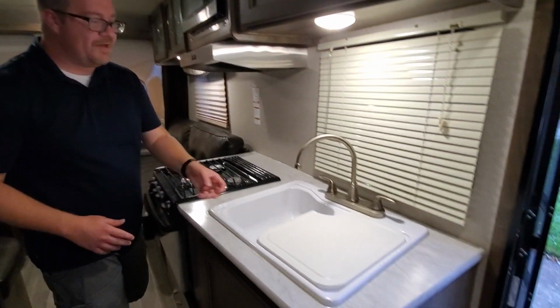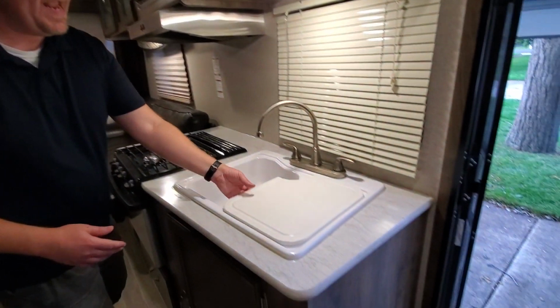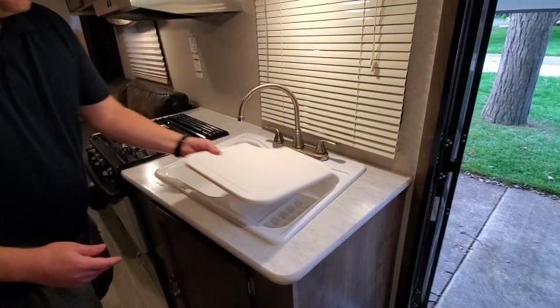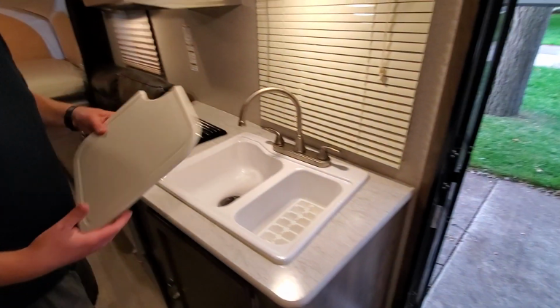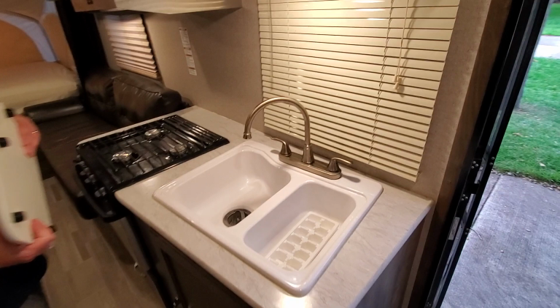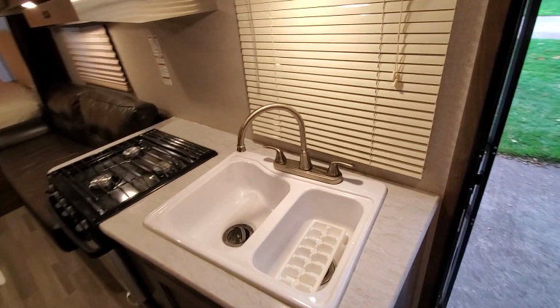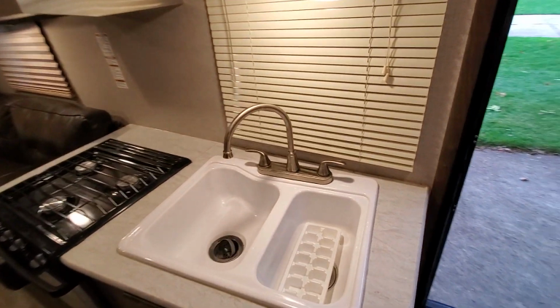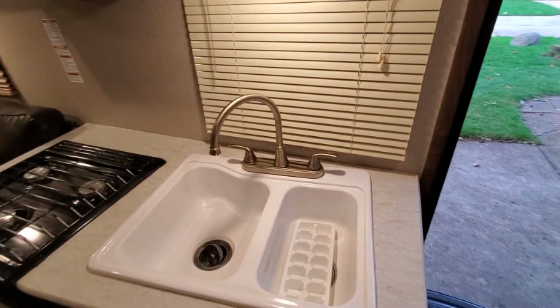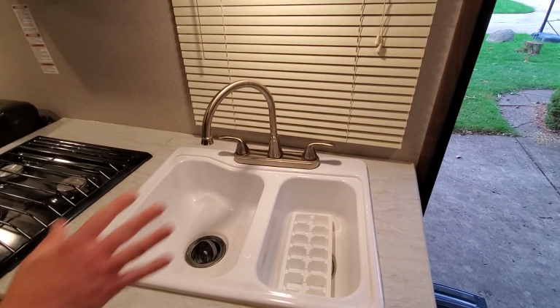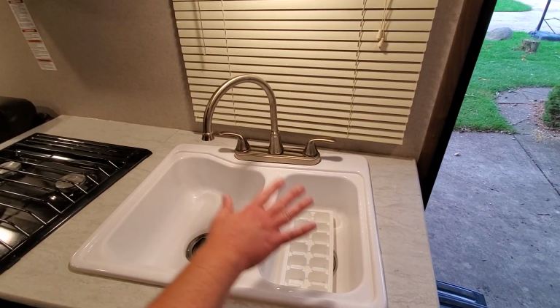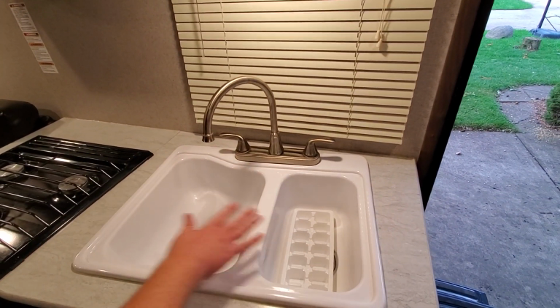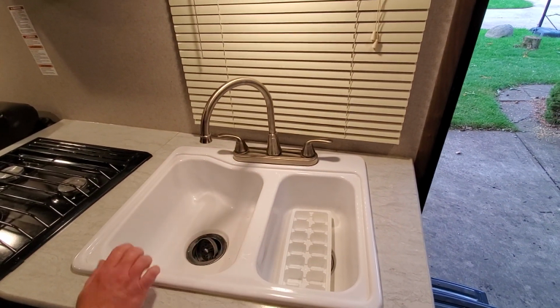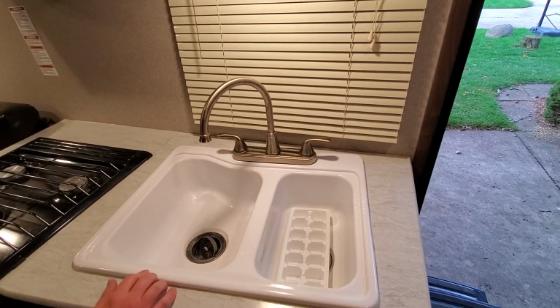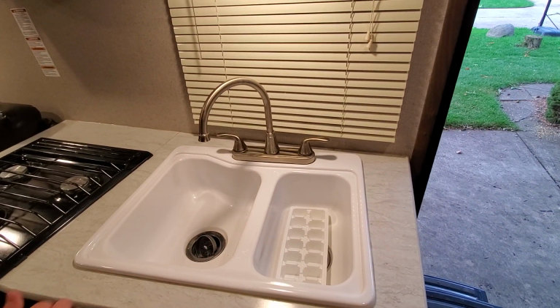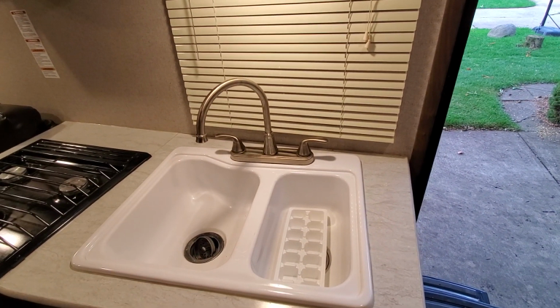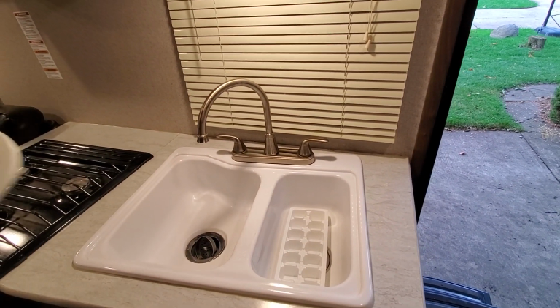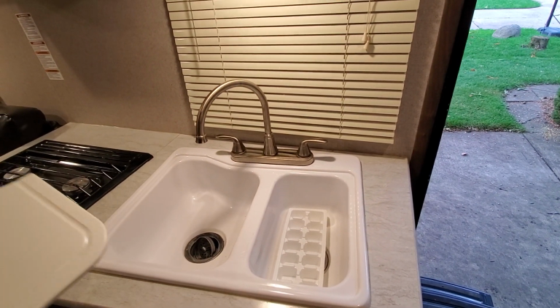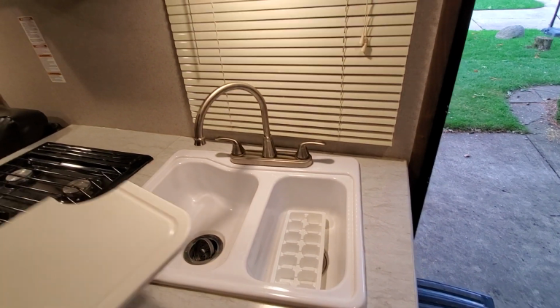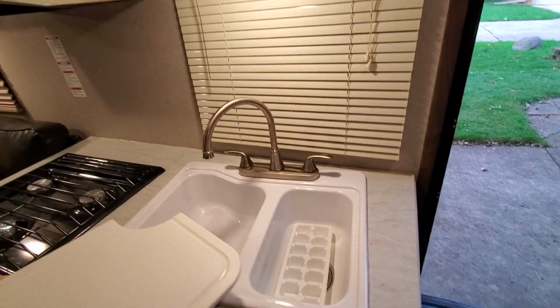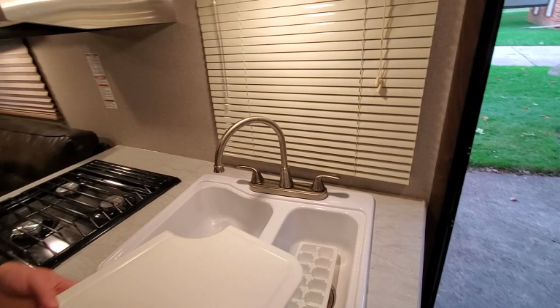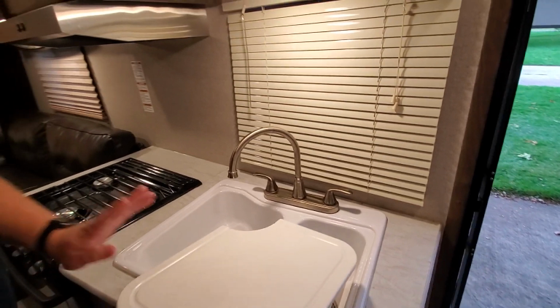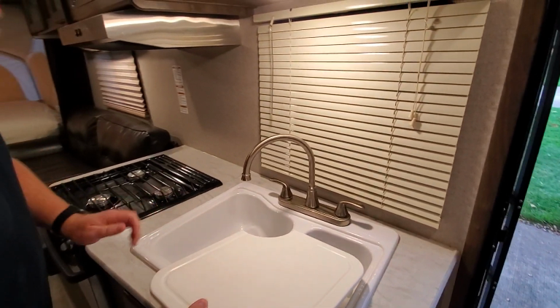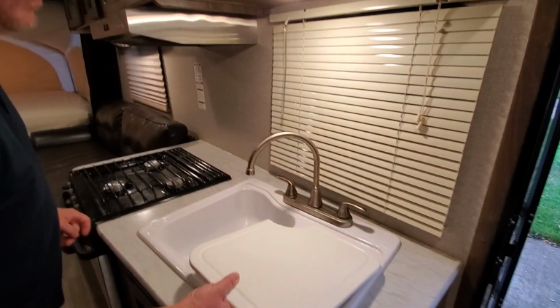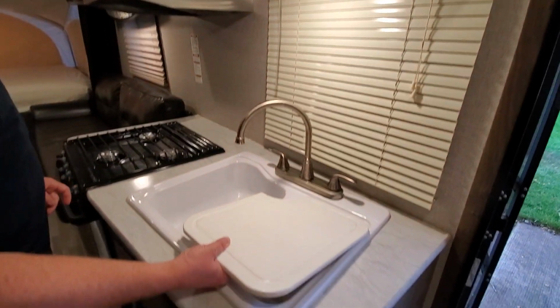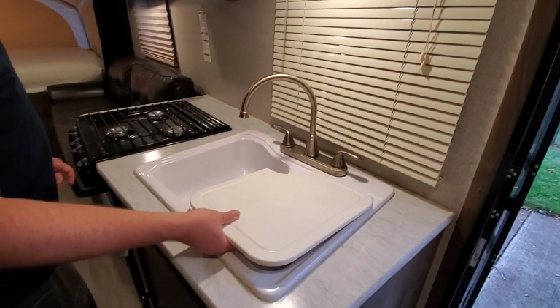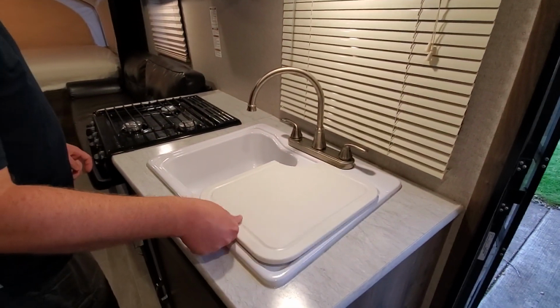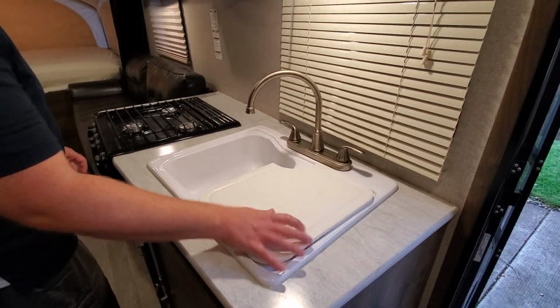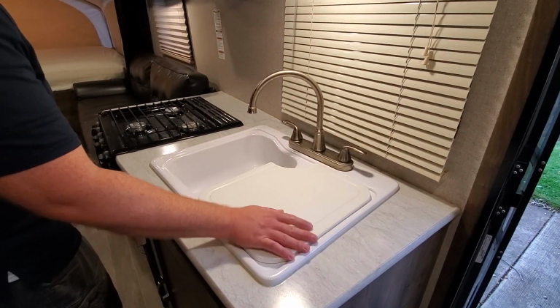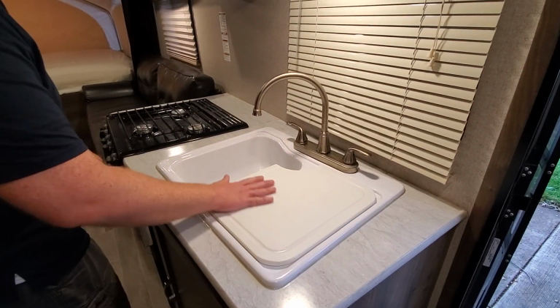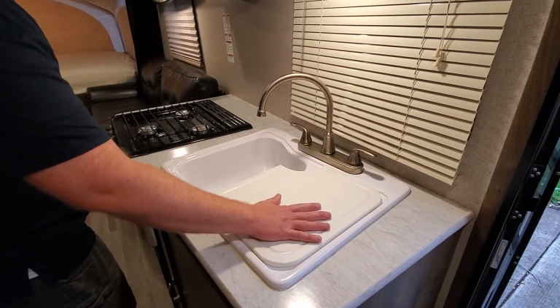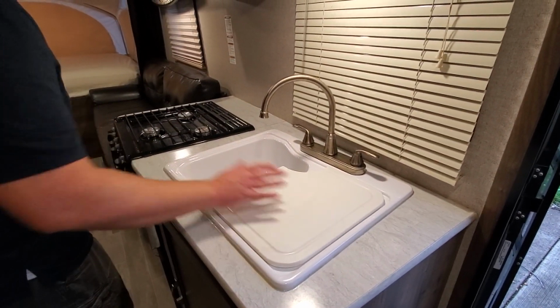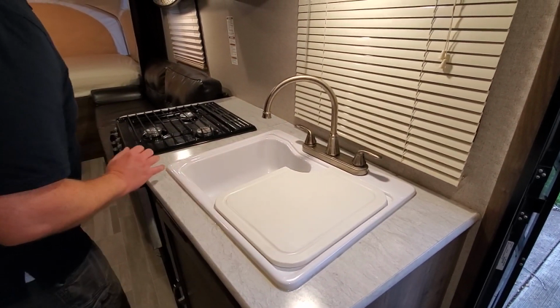Another thing you don't see on too many campers like this is a two-basin sink, which makes doing dishes a lot easier. We have a cutting board that fits right along the top and gives you a lot more prep space as well.